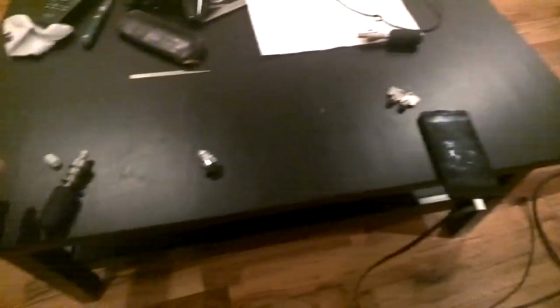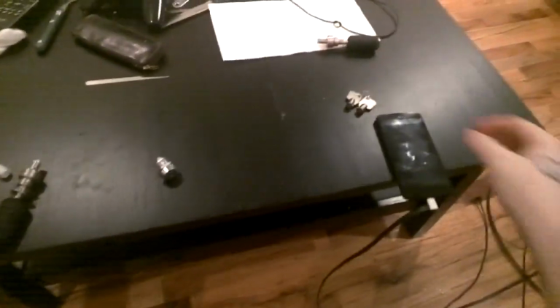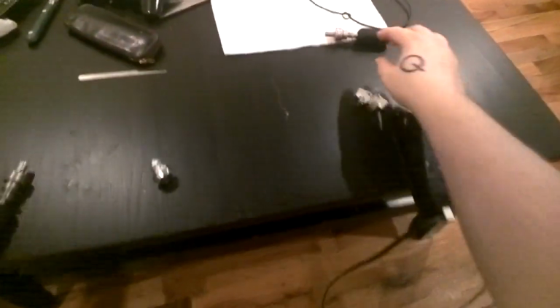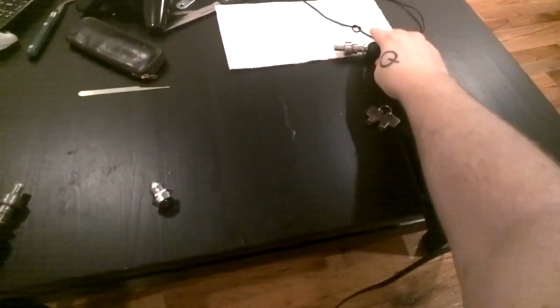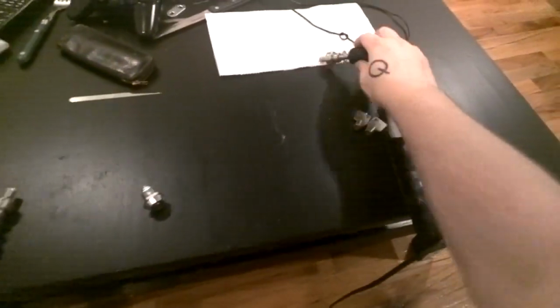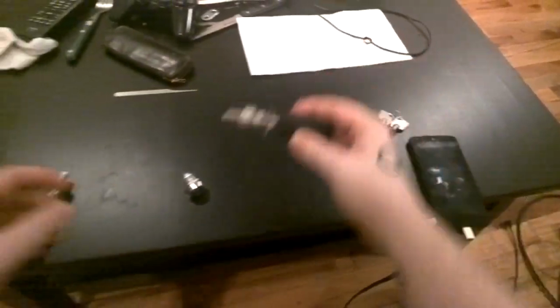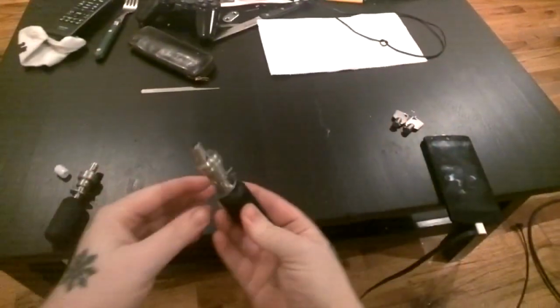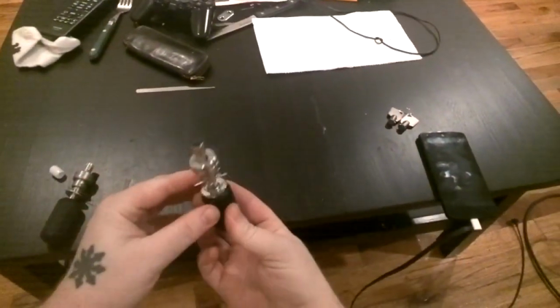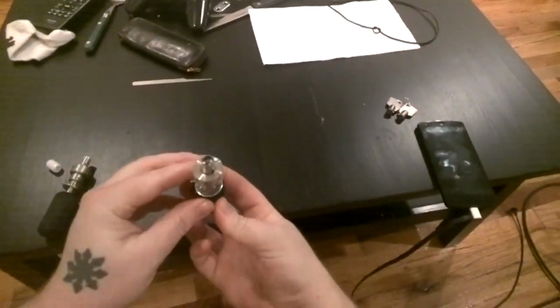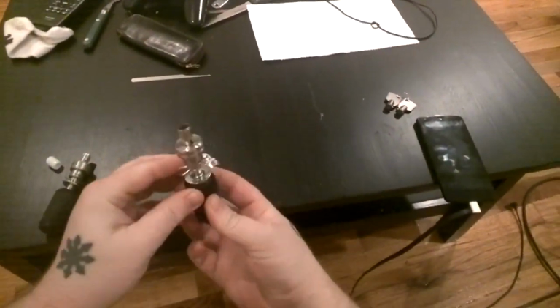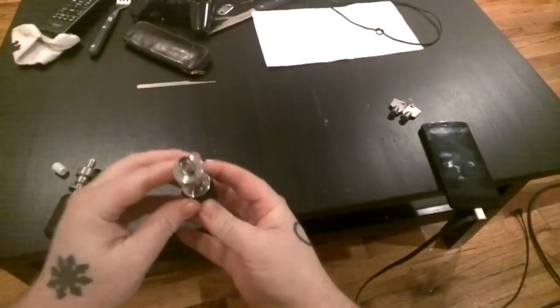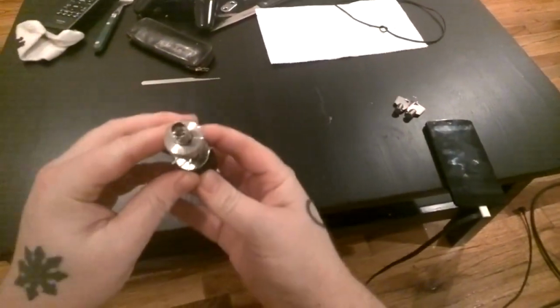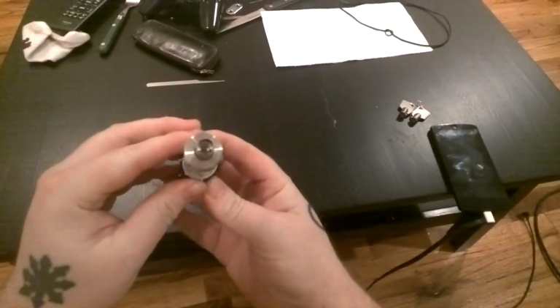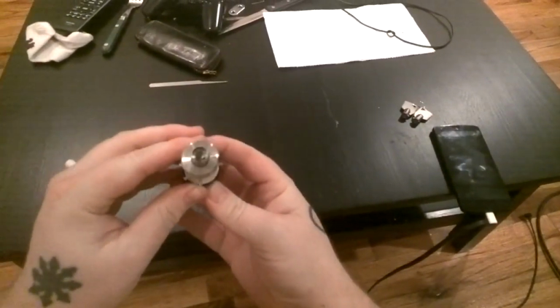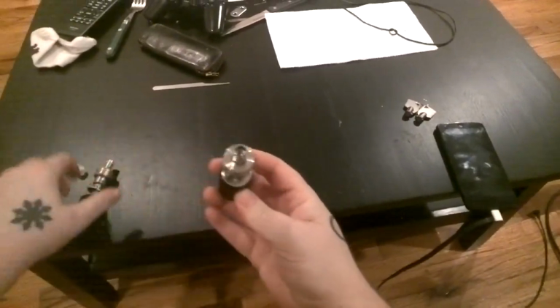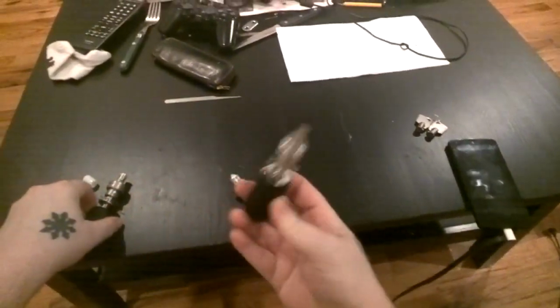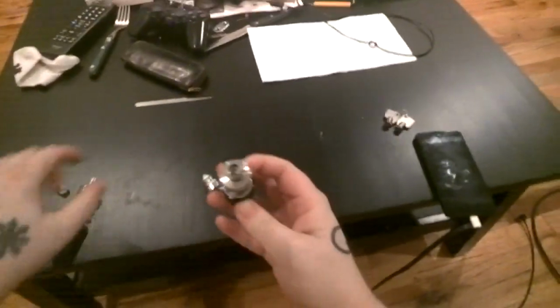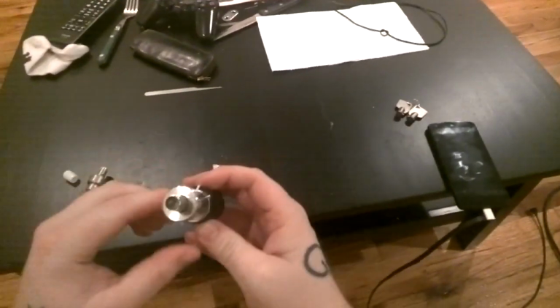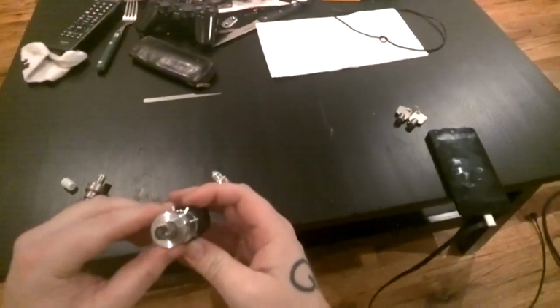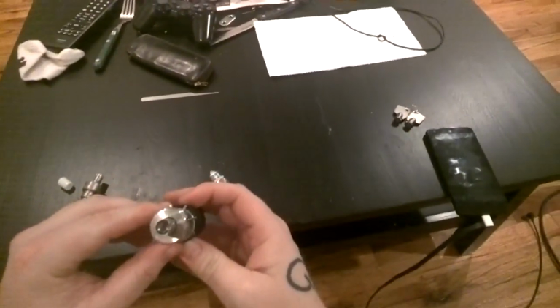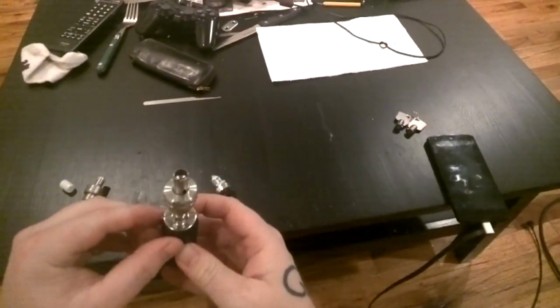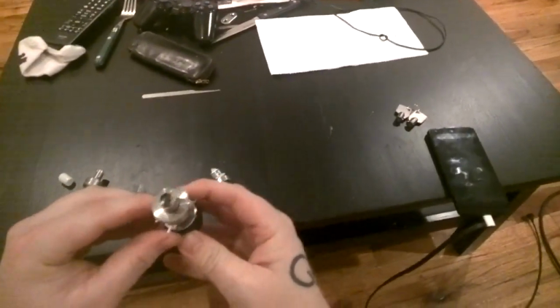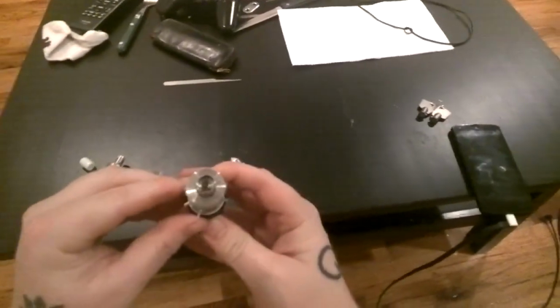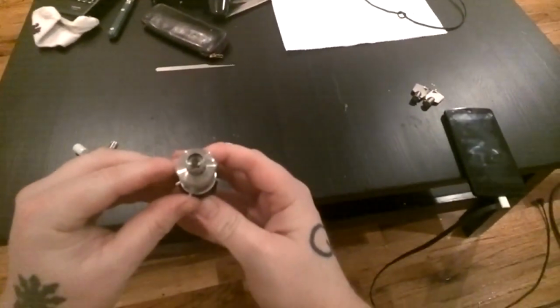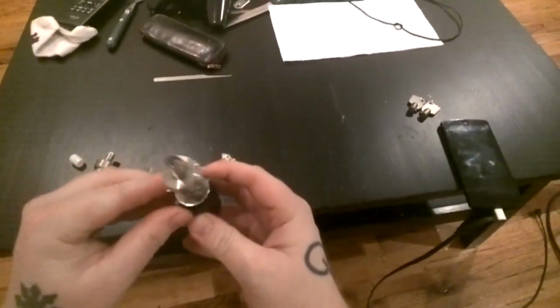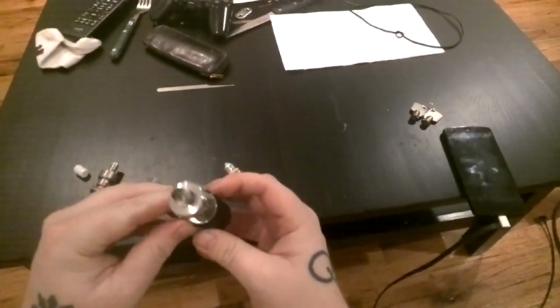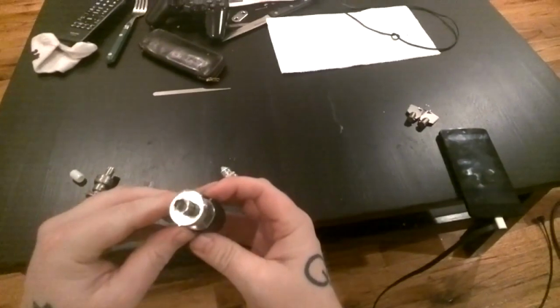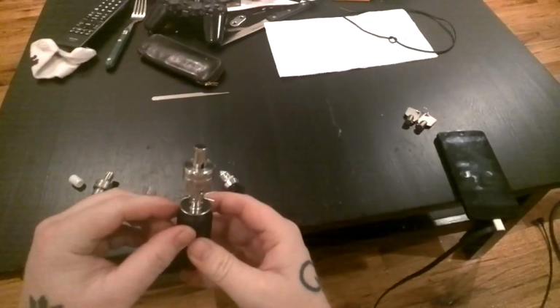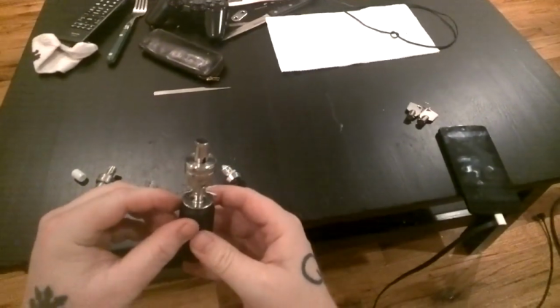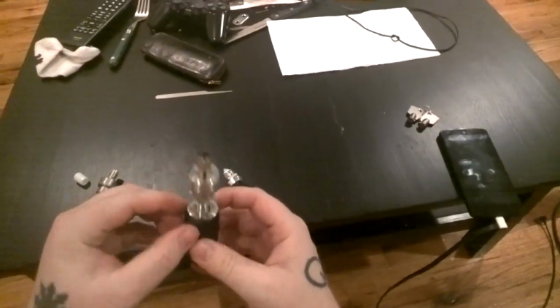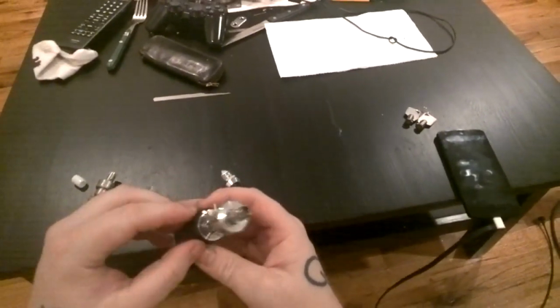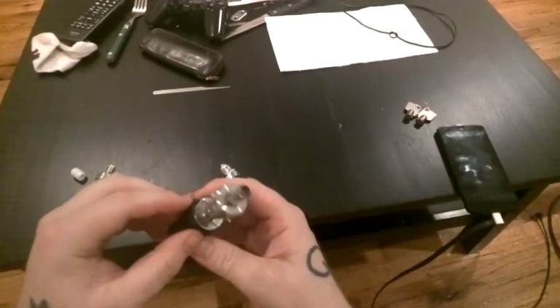I just got these new tubular lockpicks from Southord, and I wanted to show how ridiculously easy it is to use these compared to normal lockpicks.